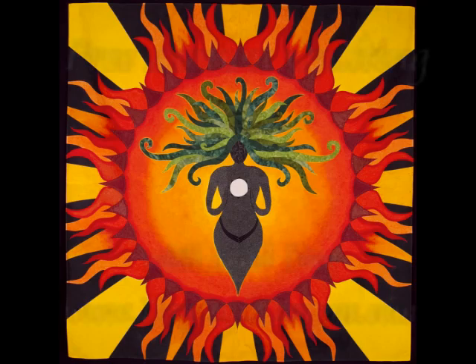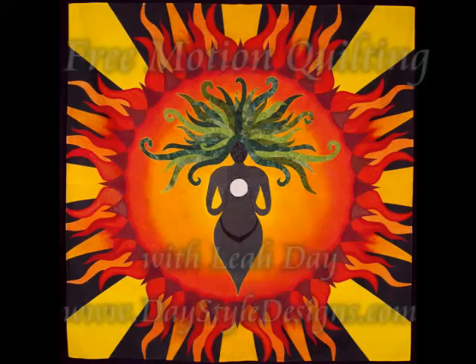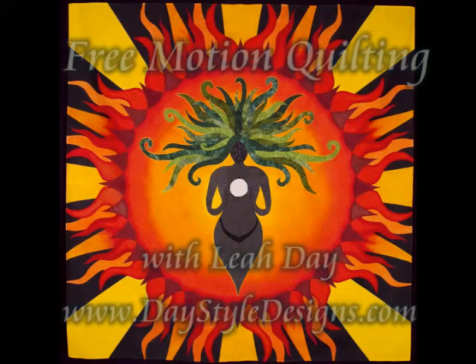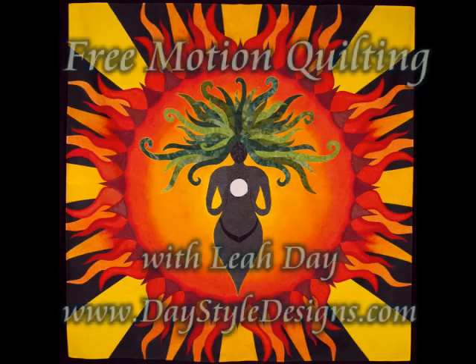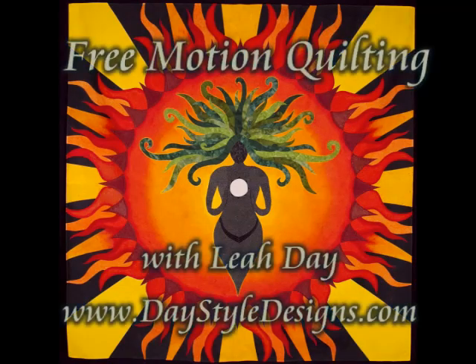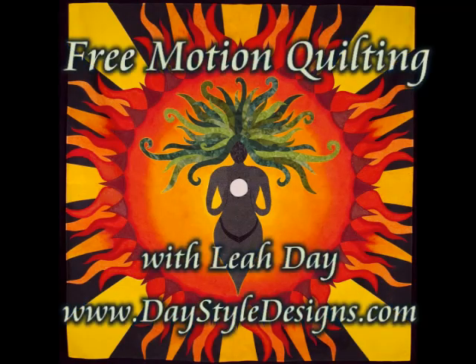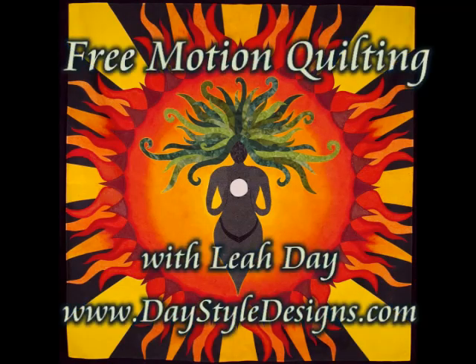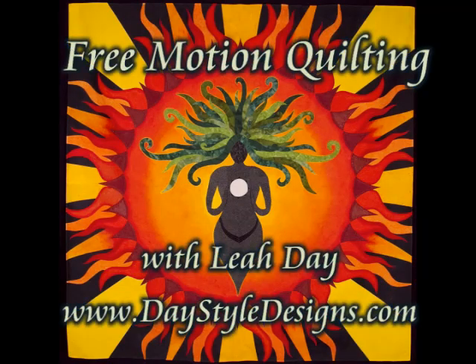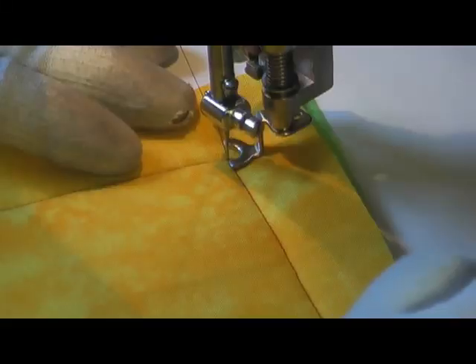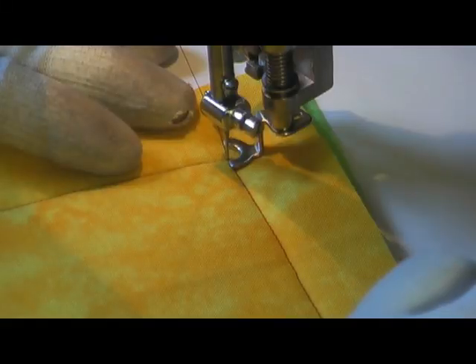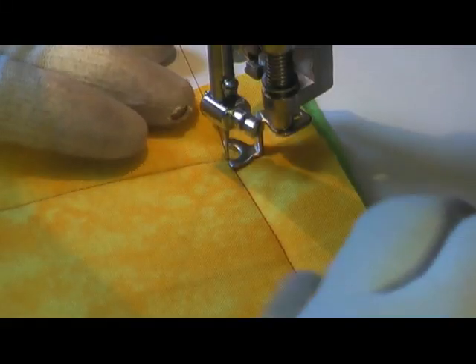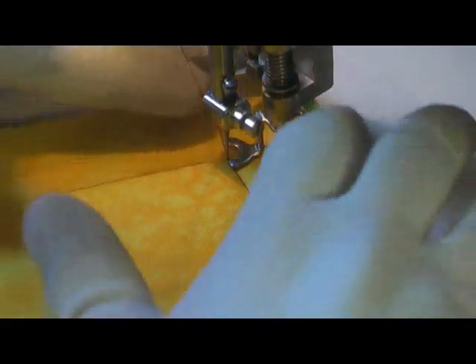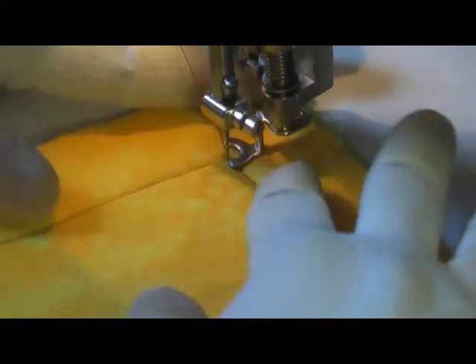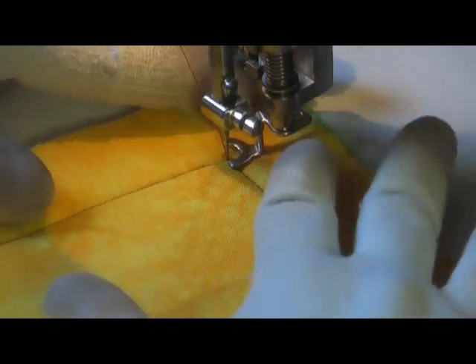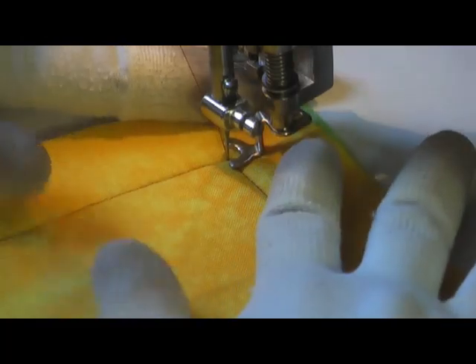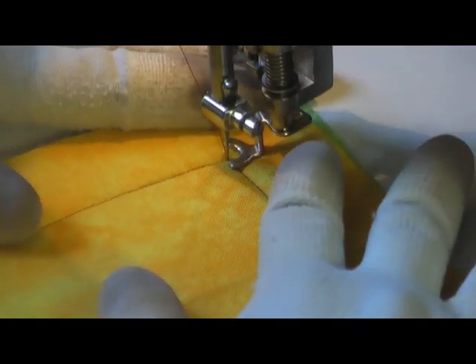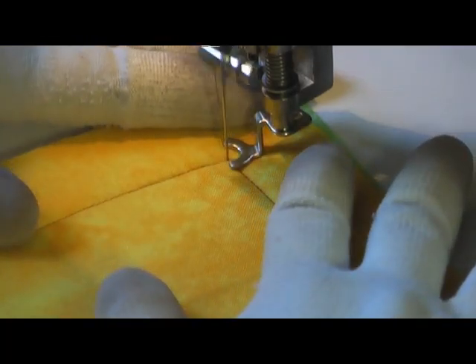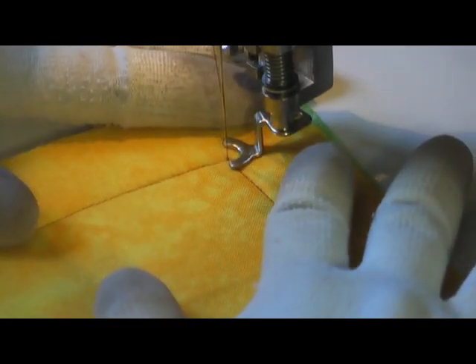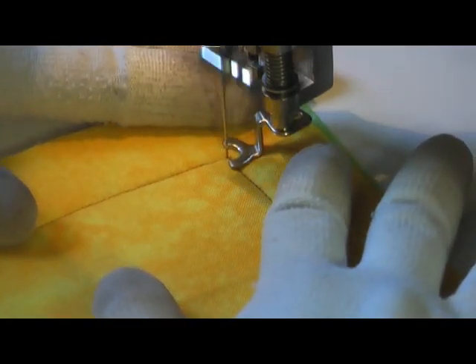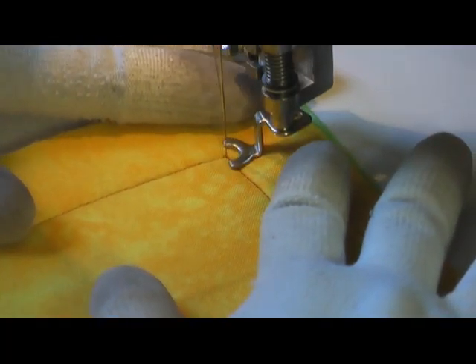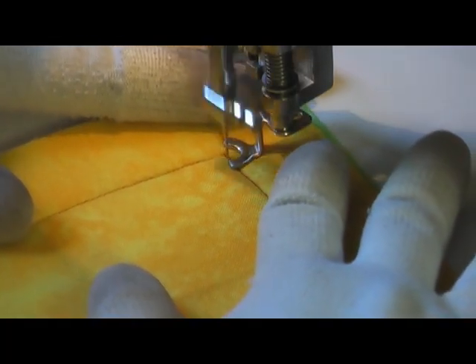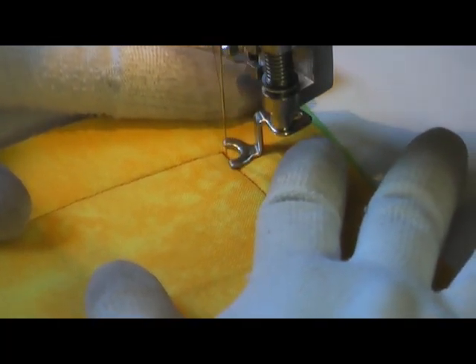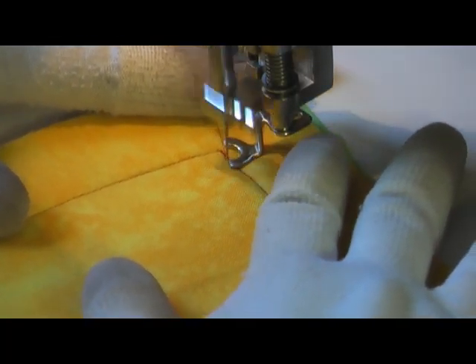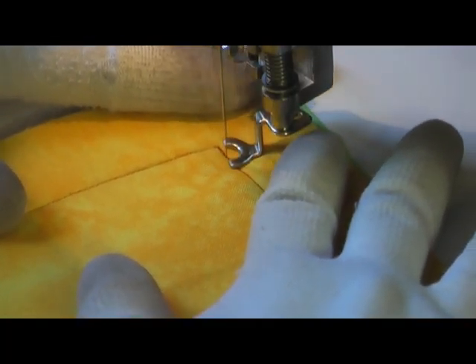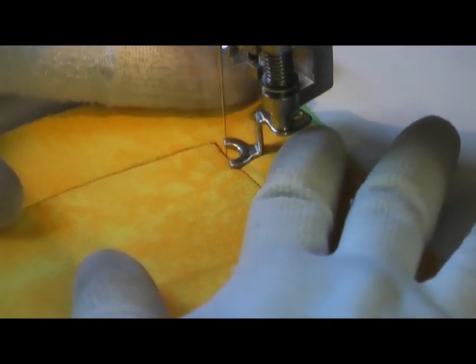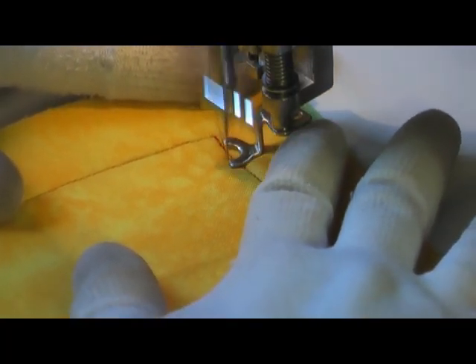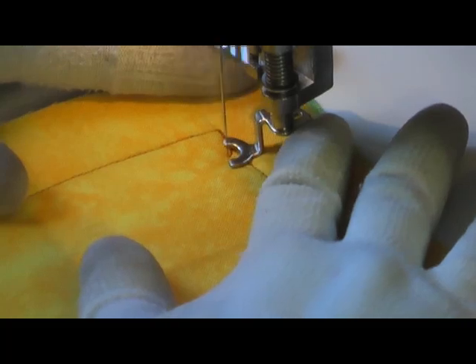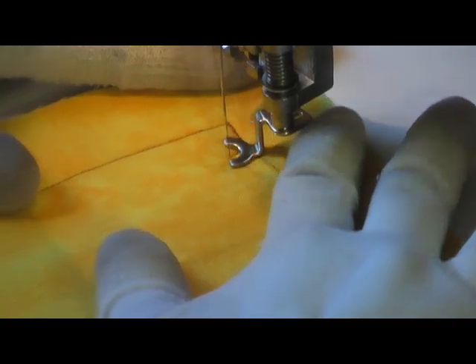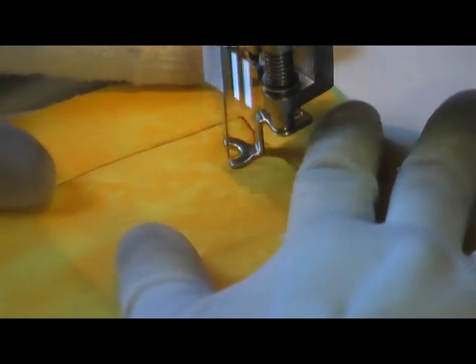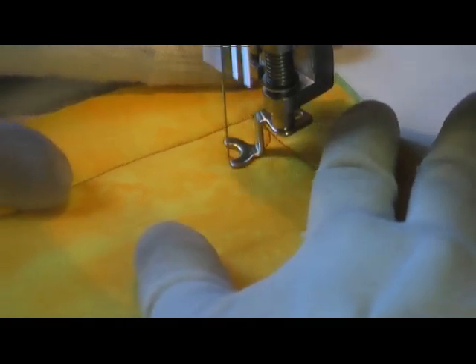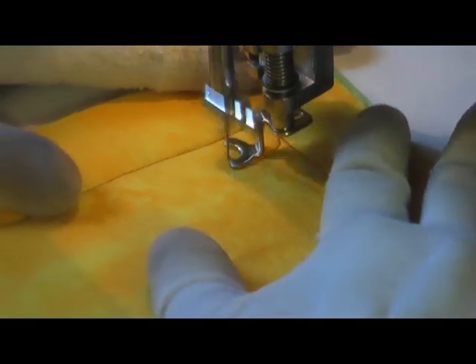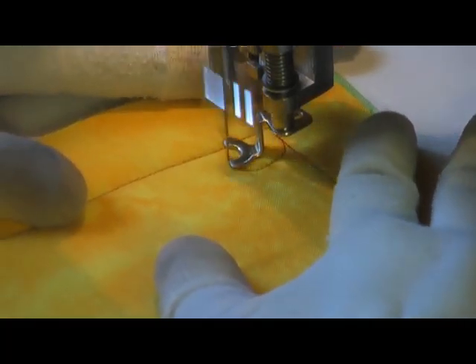This is the free motion quilting tutorial for Fiery Comet. How you create this is you start with first an initial circle — it's kind of like the ball of your comet, I guess you could say.